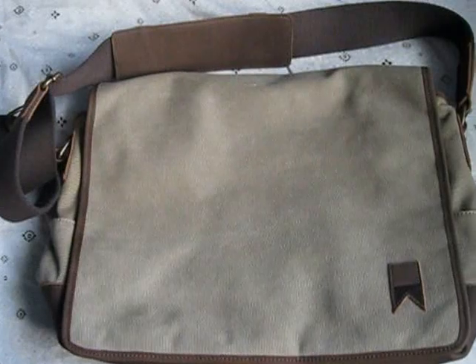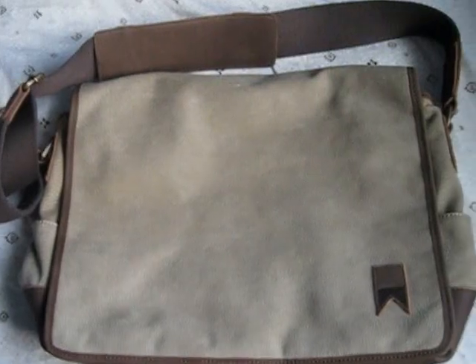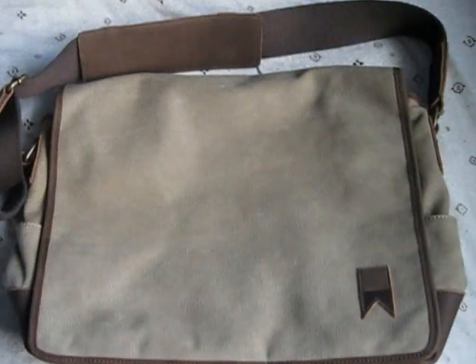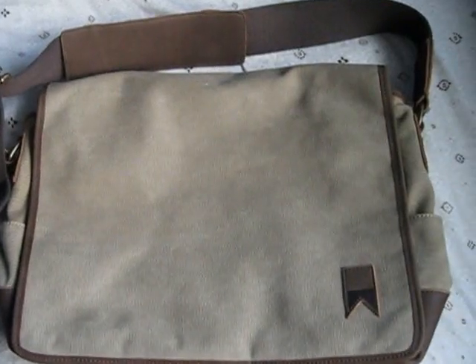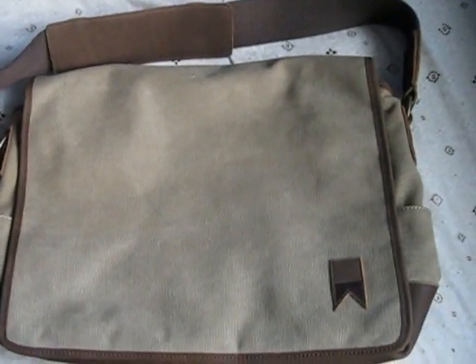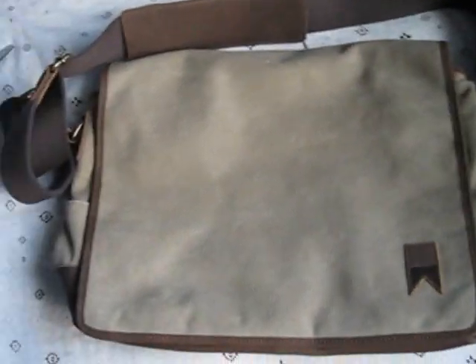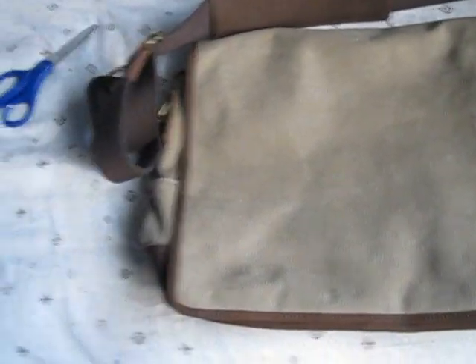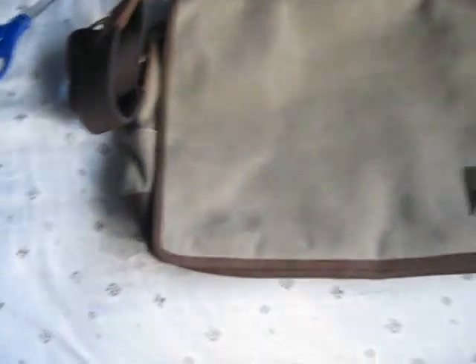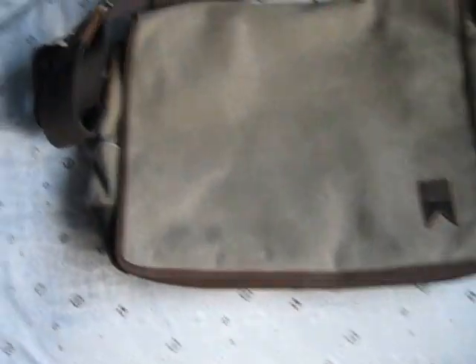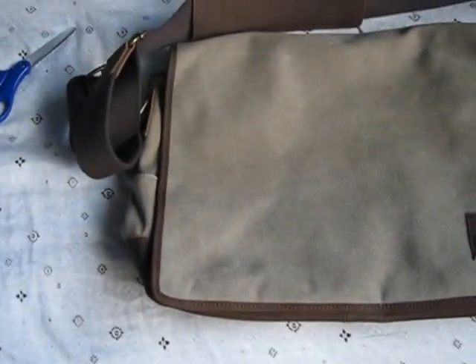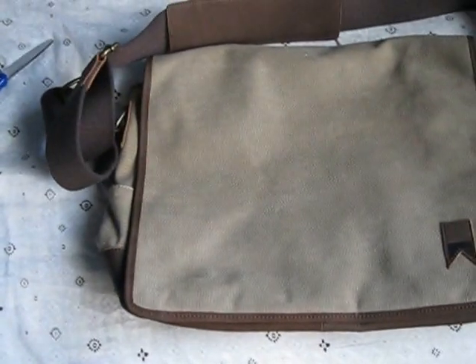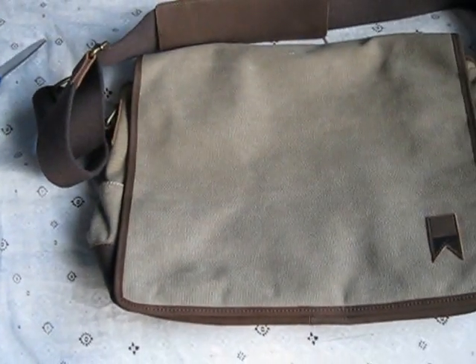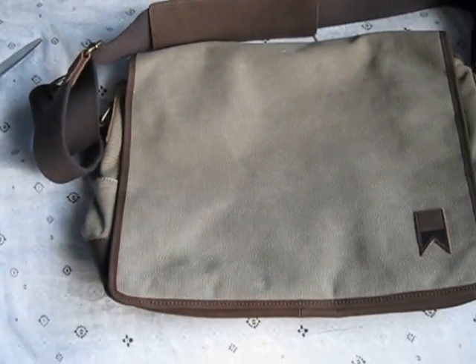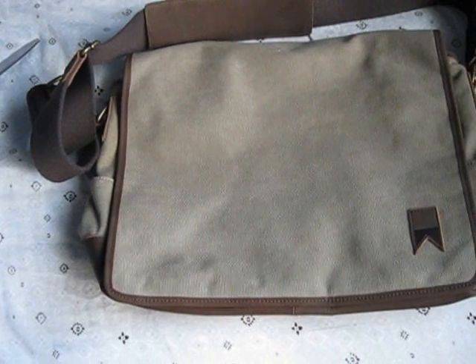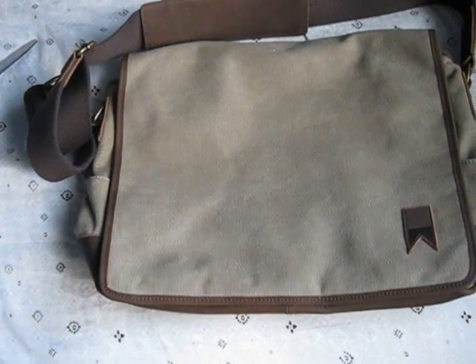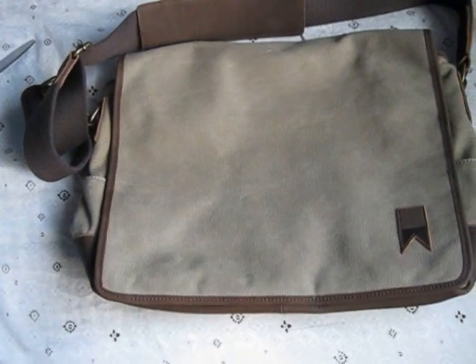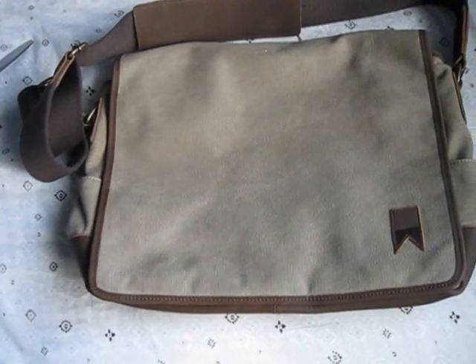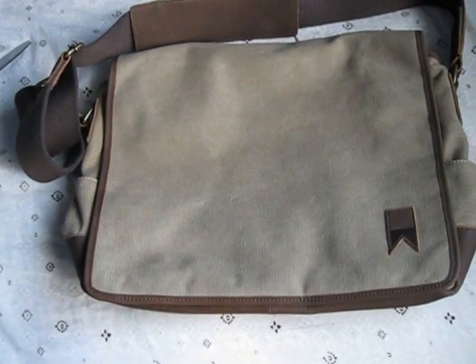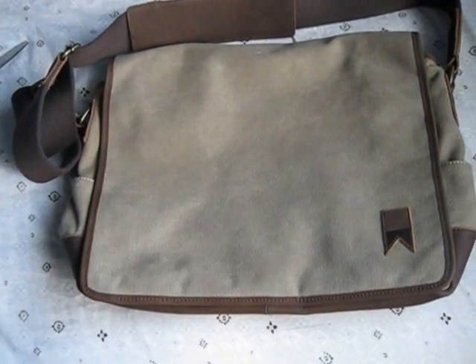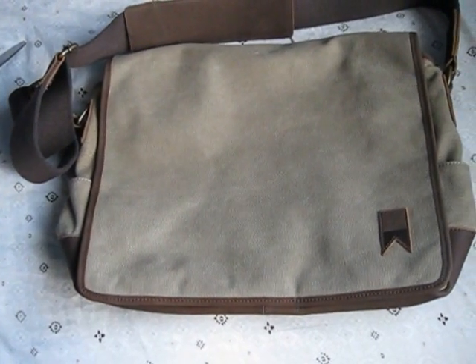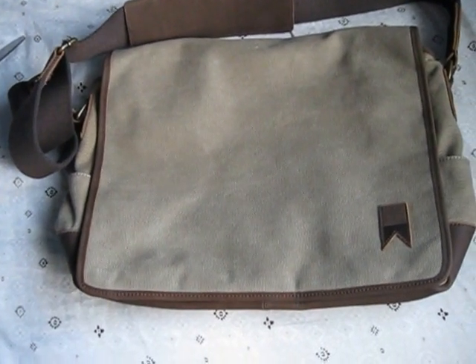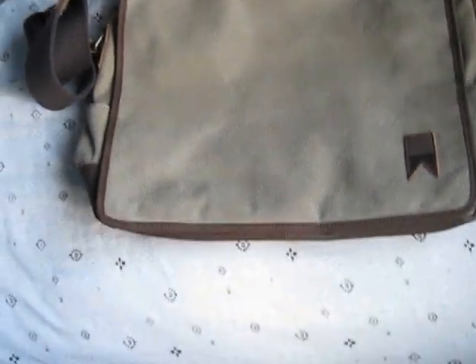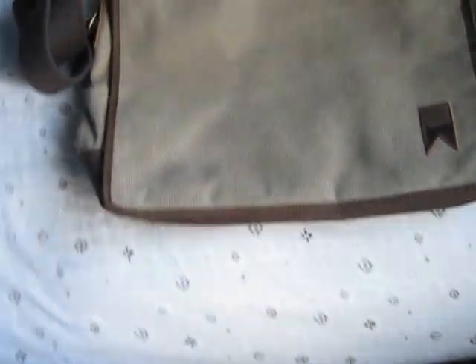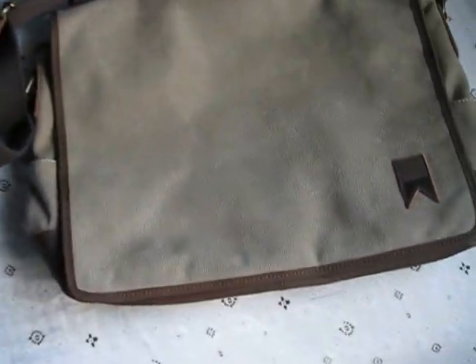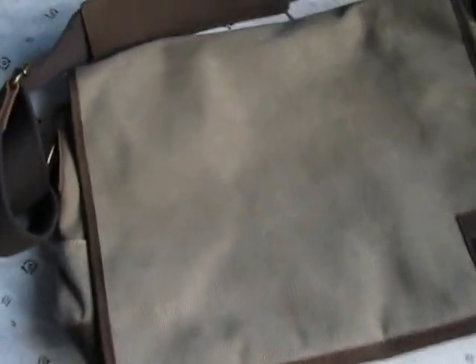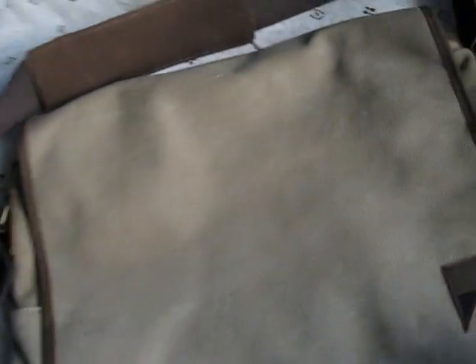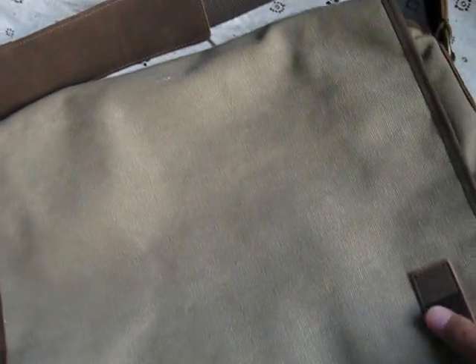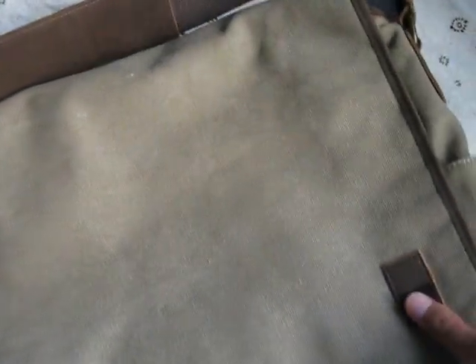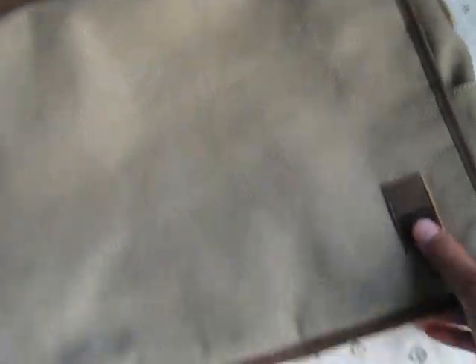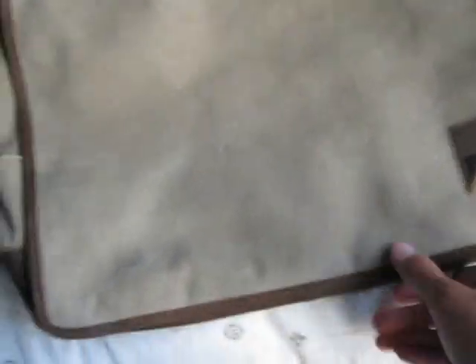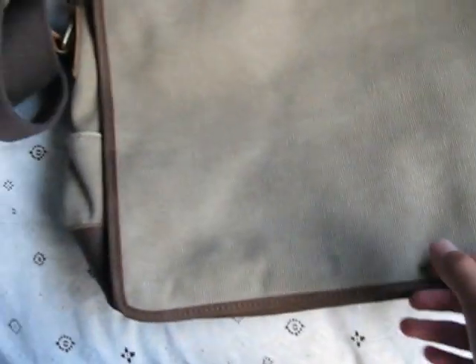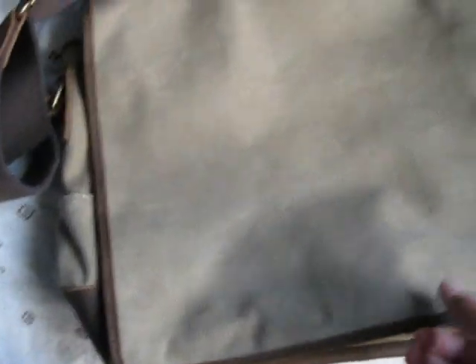Hello everybody, this is Paul and I am doing an overview of the Novelis Main Stray Bag. This is not the leather one, it is the canvas.